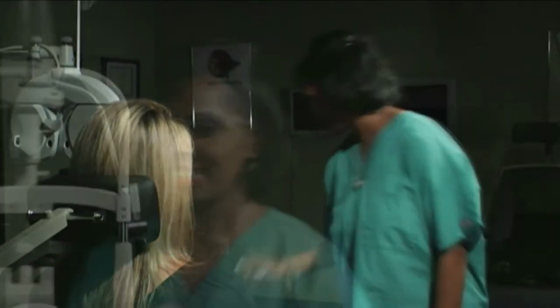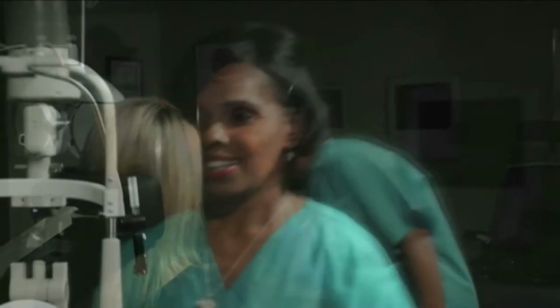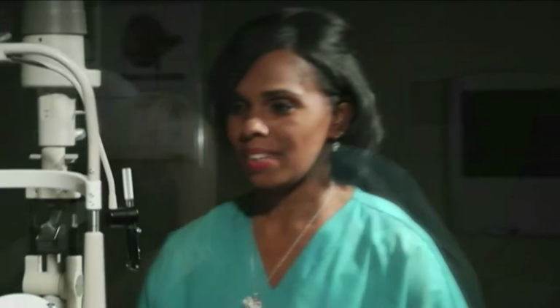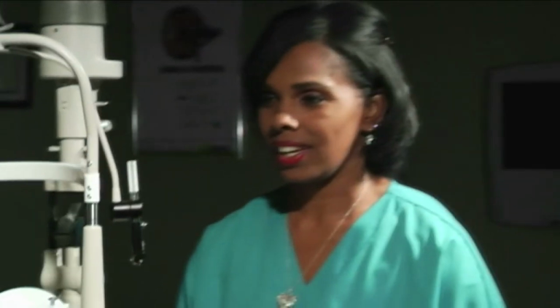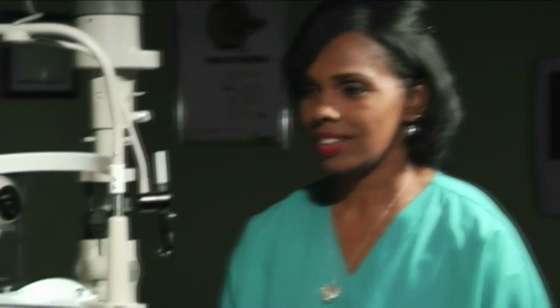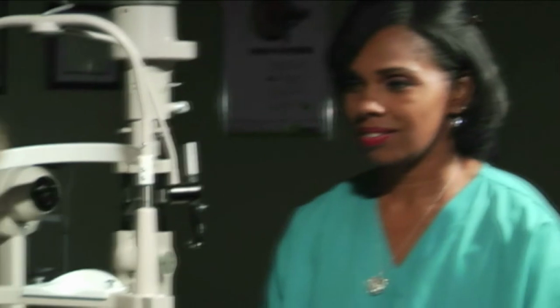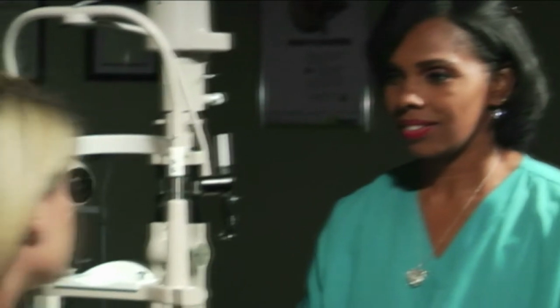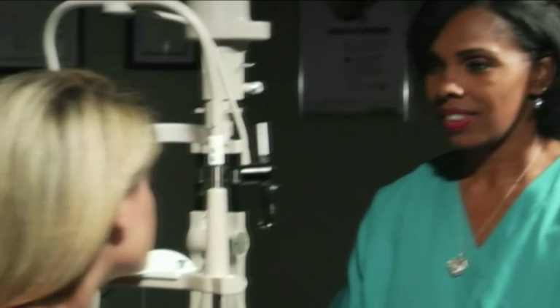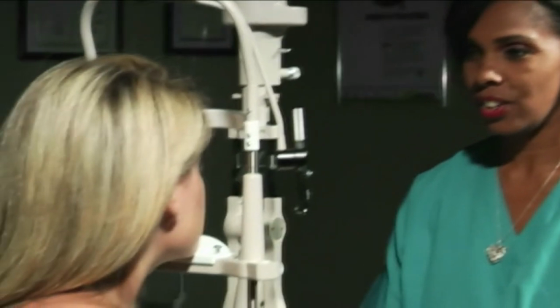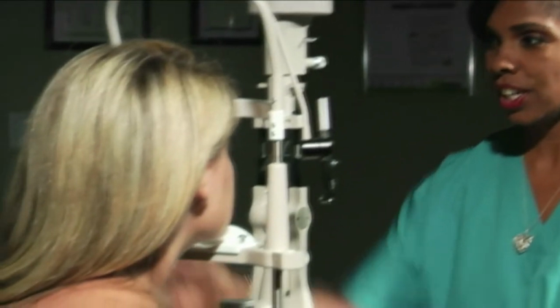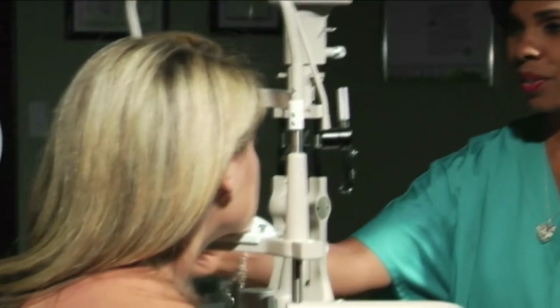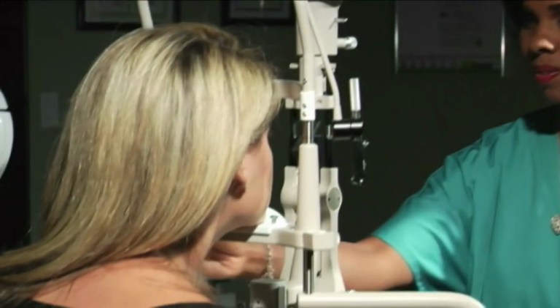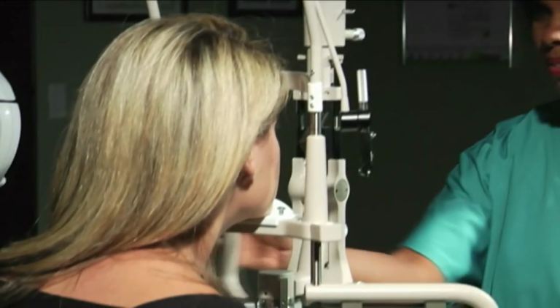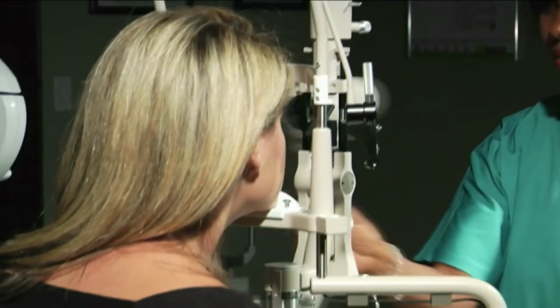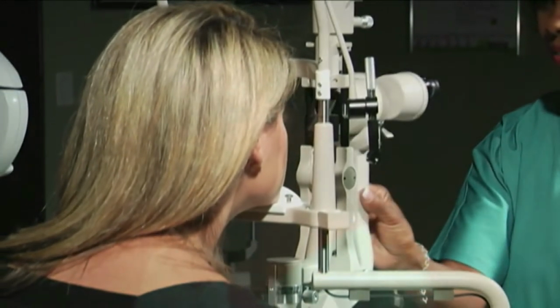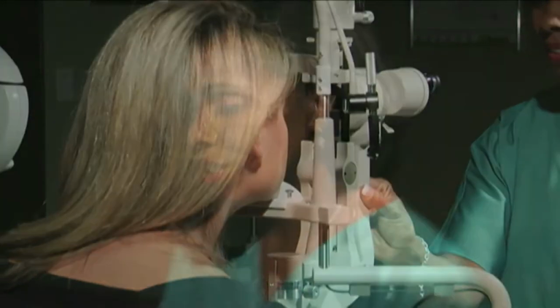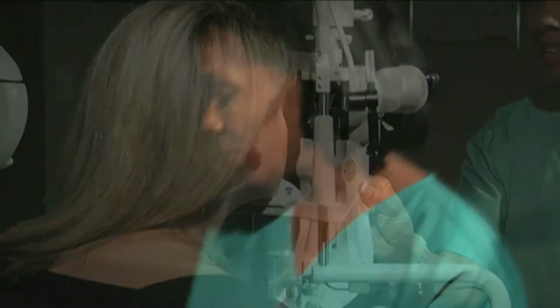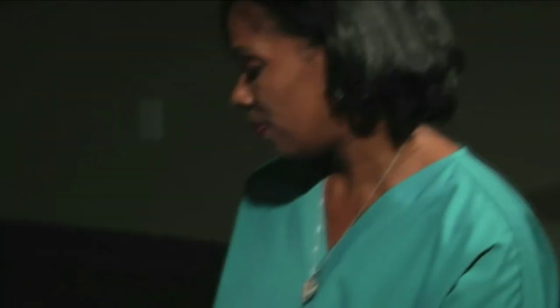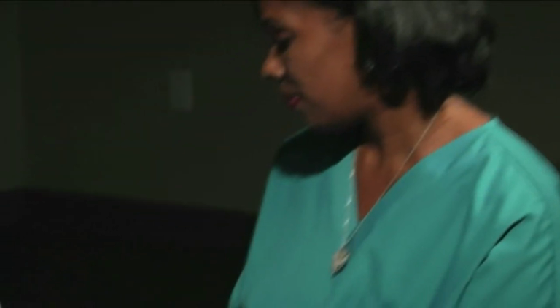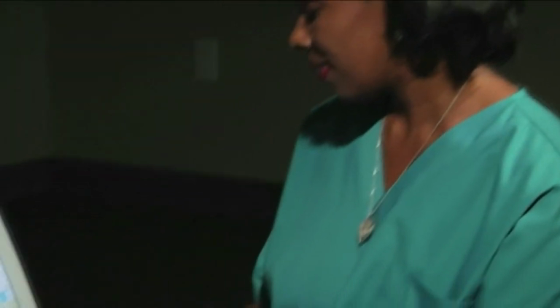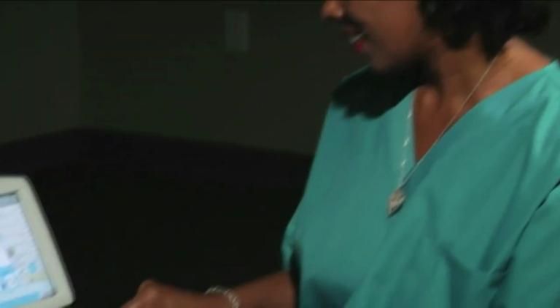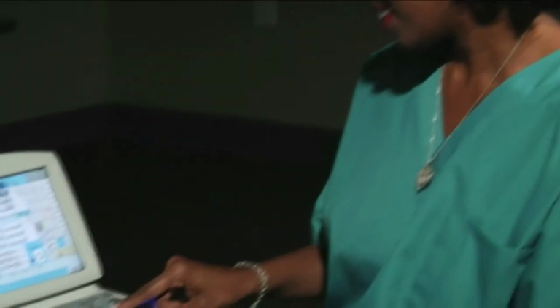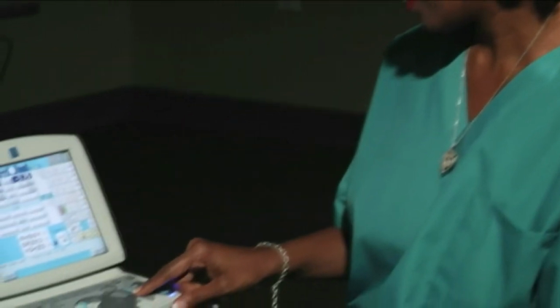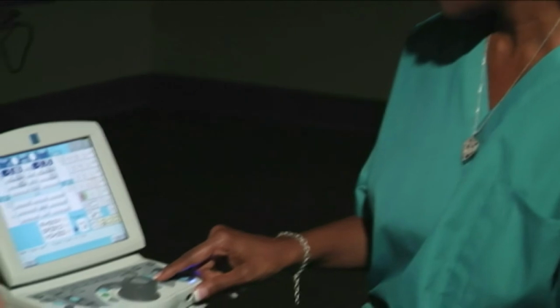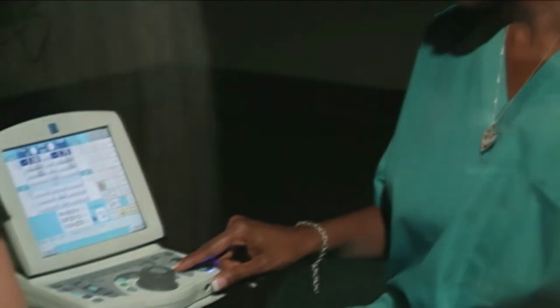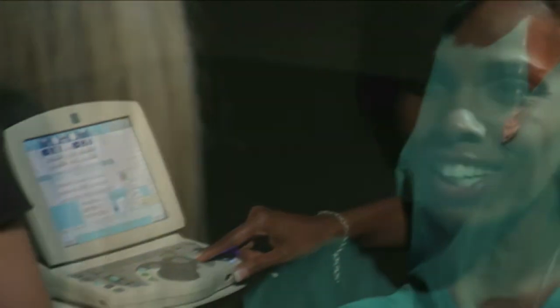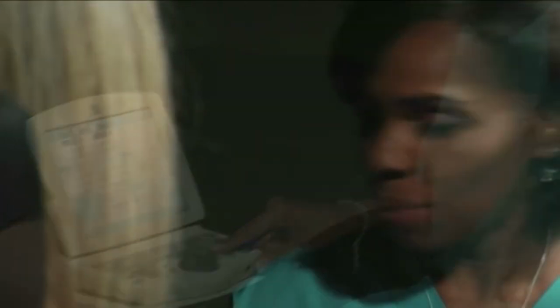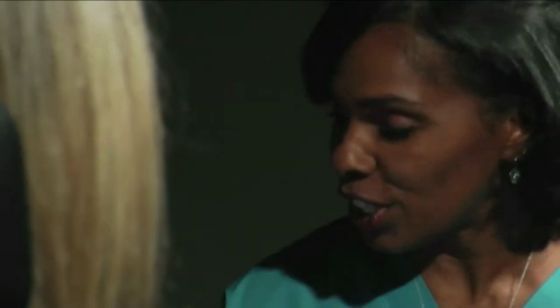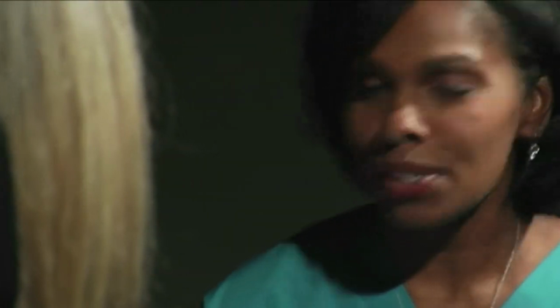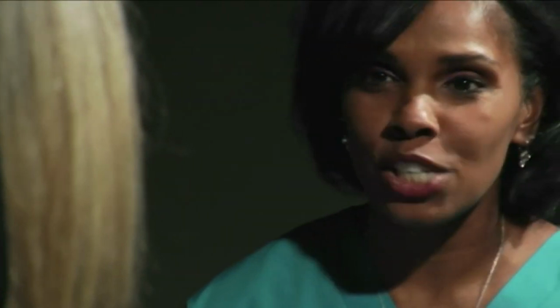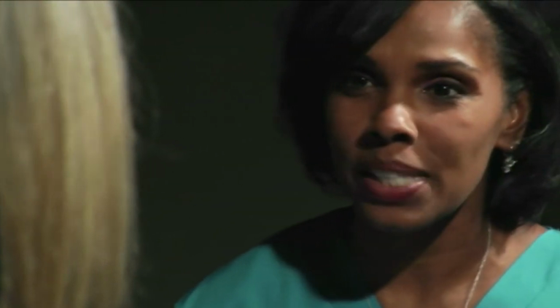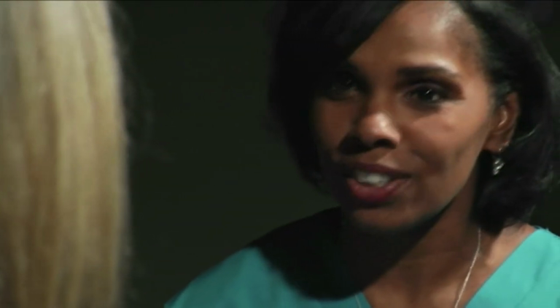Clearly, Marko enables you to dramatically reduce the time it takes to gather refractive information, giving you more time to prescribe optical treatments and services.